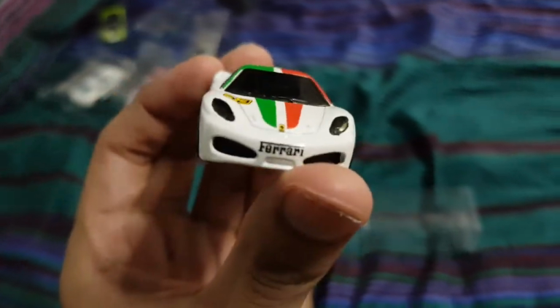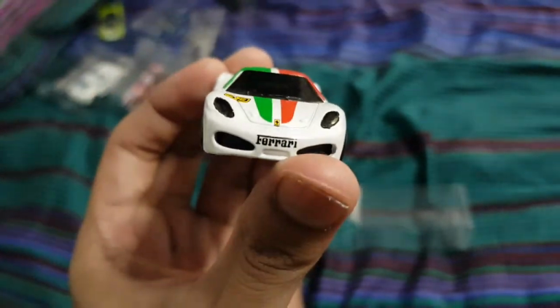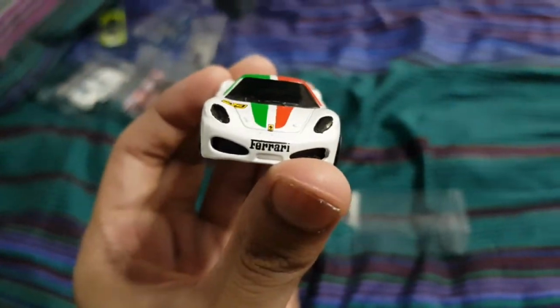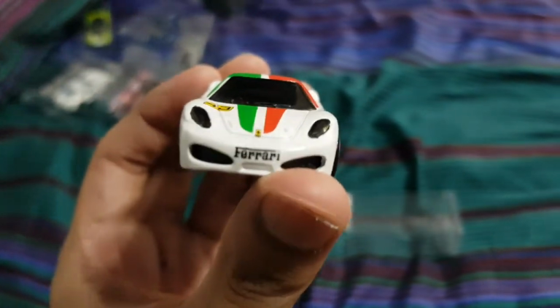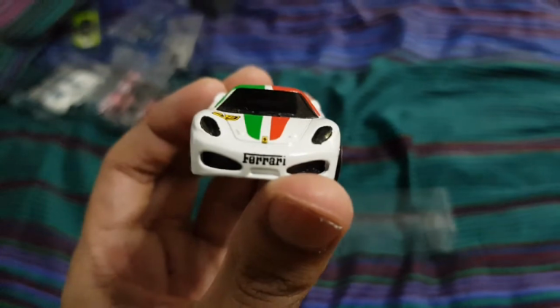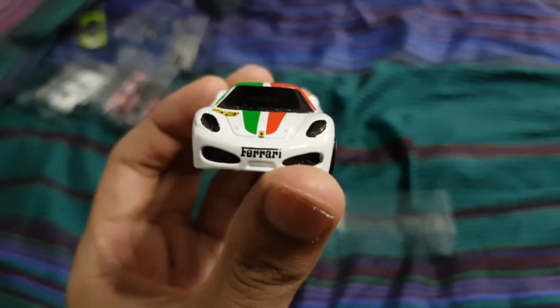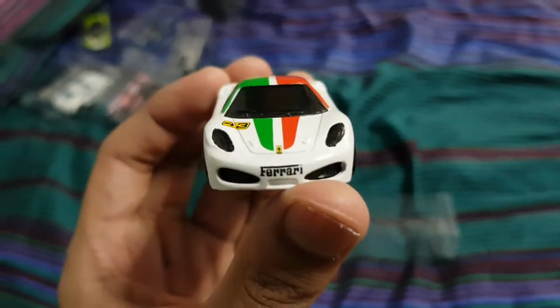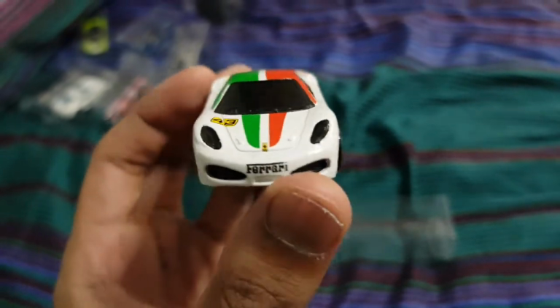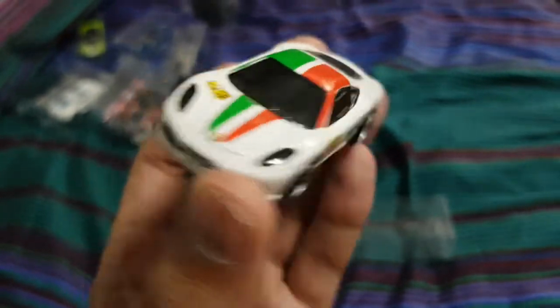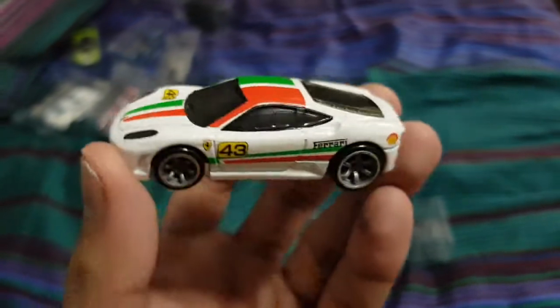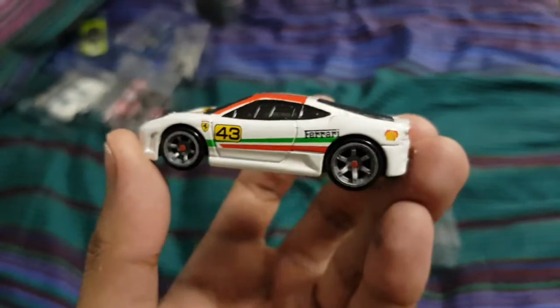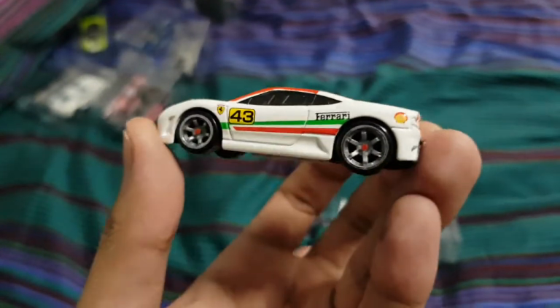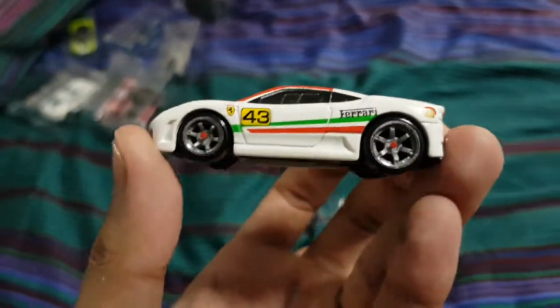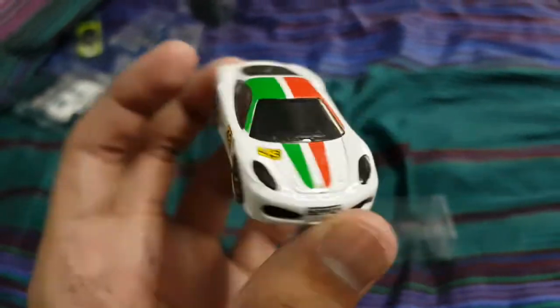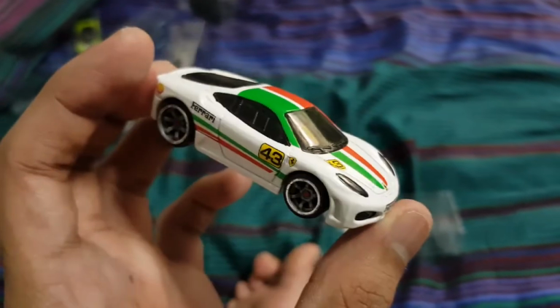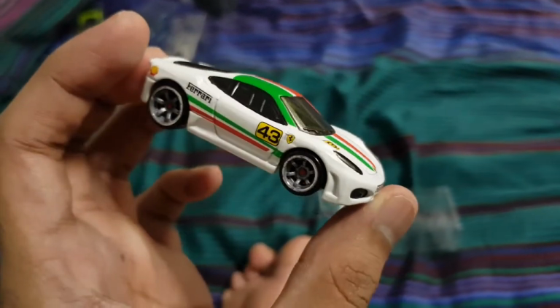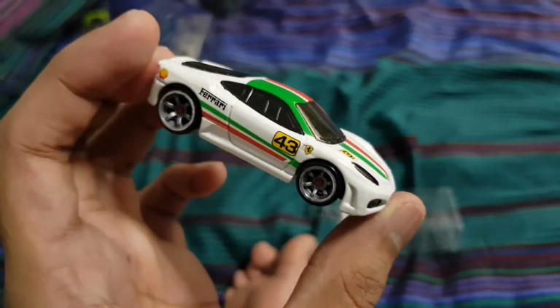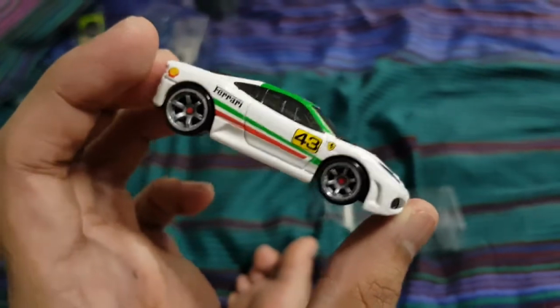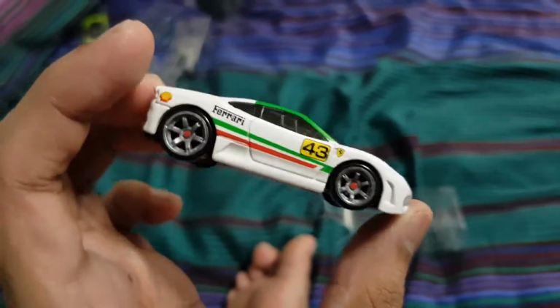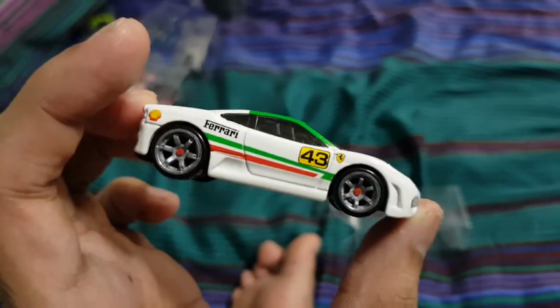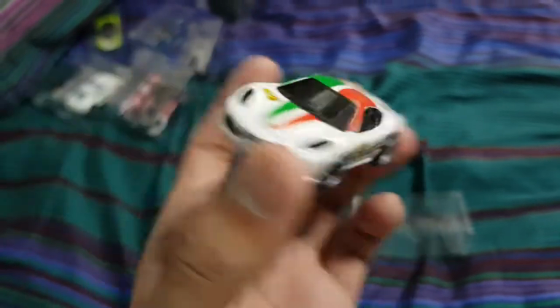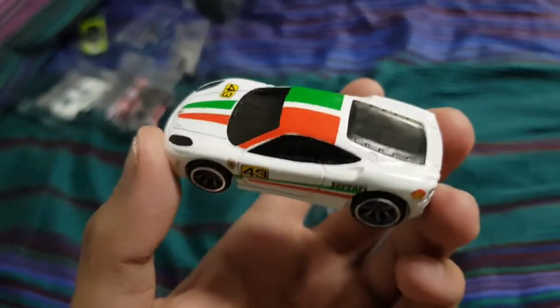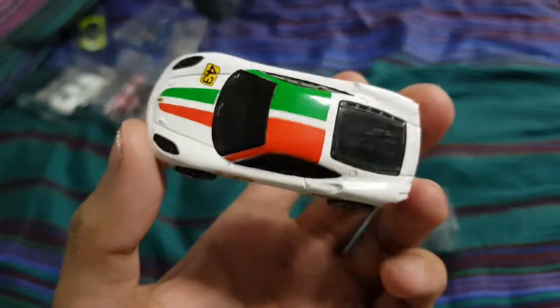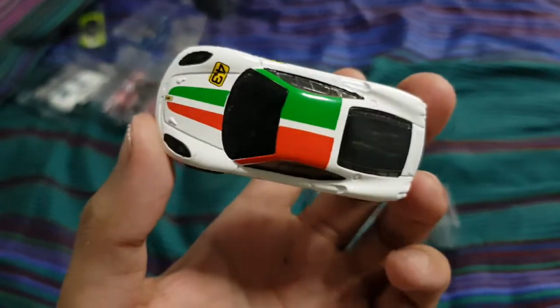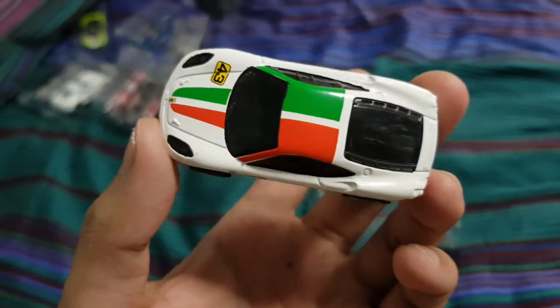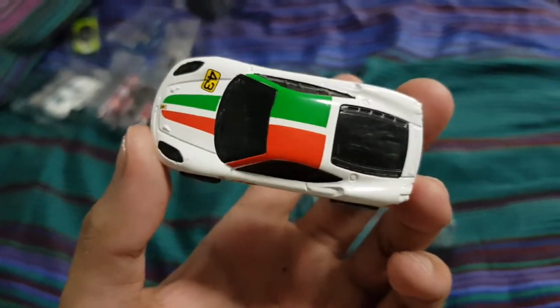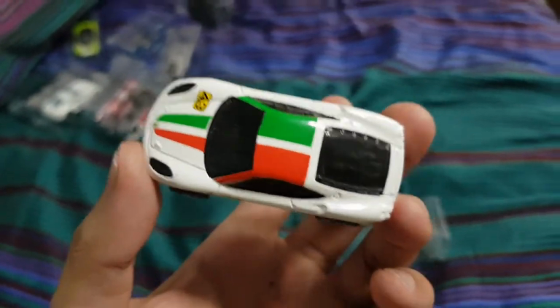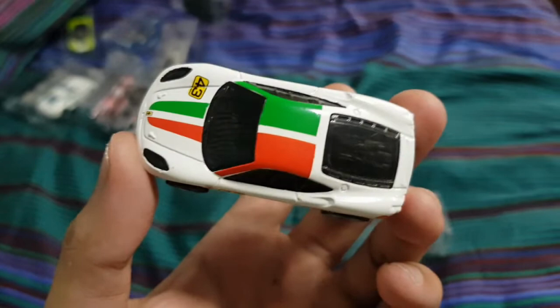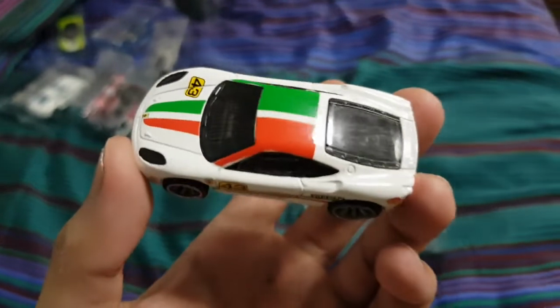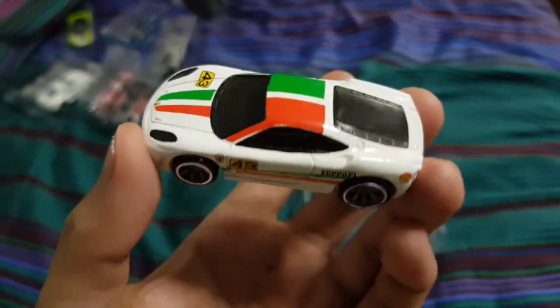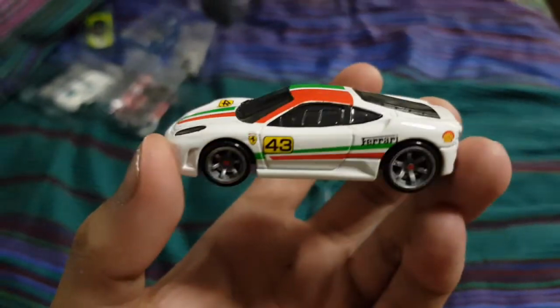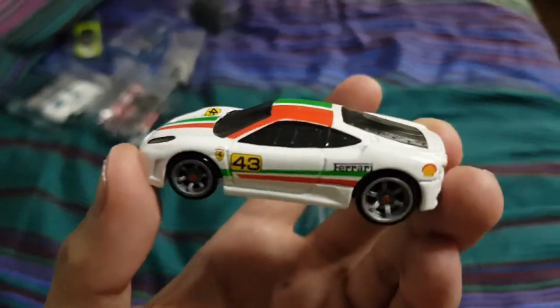On the front we have a big Ferrari logo right there, the iconic Ferrari font — really cool. And the reason why this is one of the most Italian-looking cars ever is the flag of Italy, if you don't already know, is white, green, and red.